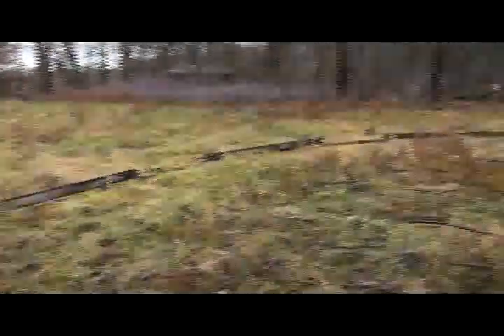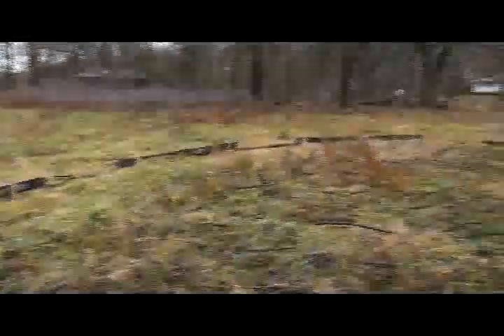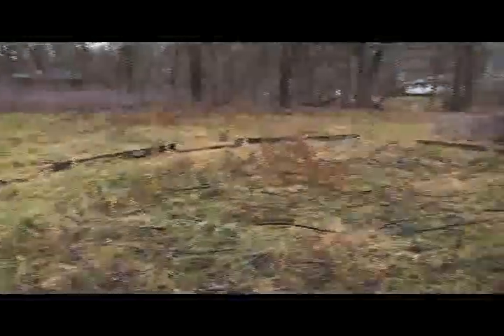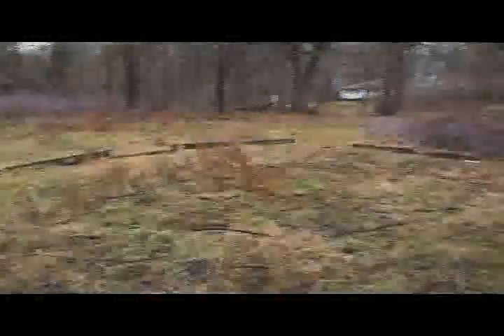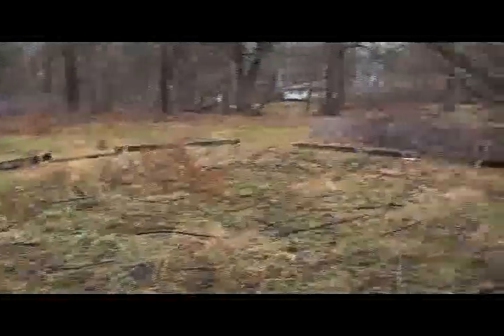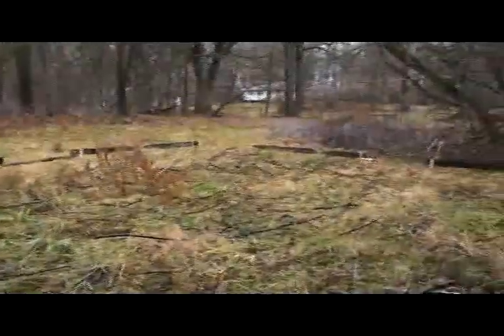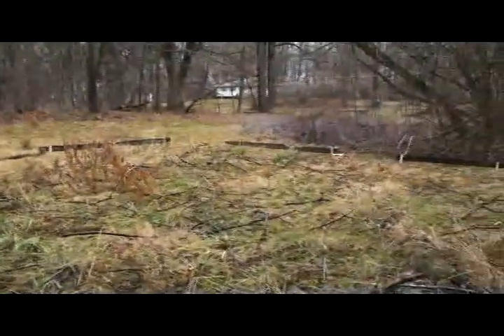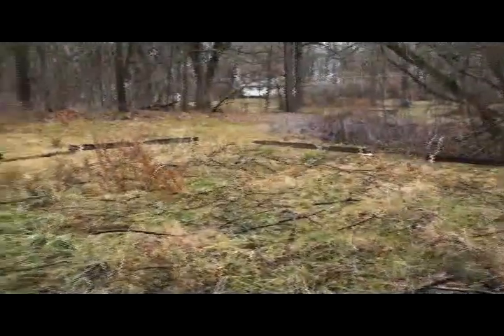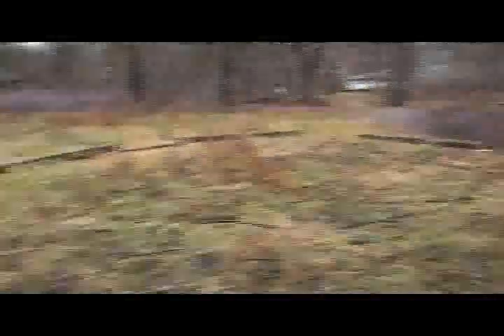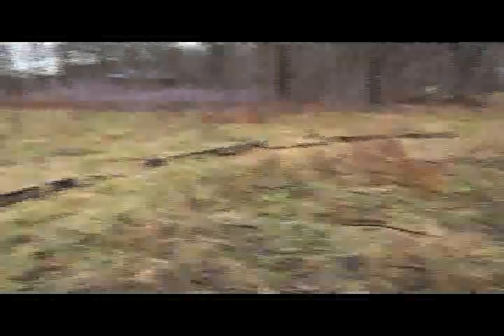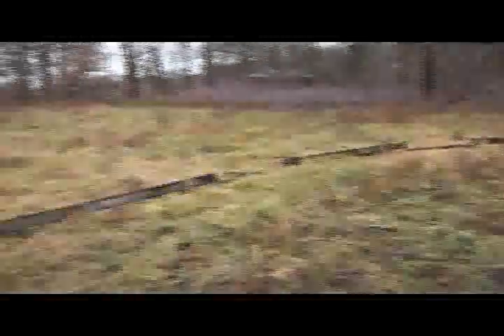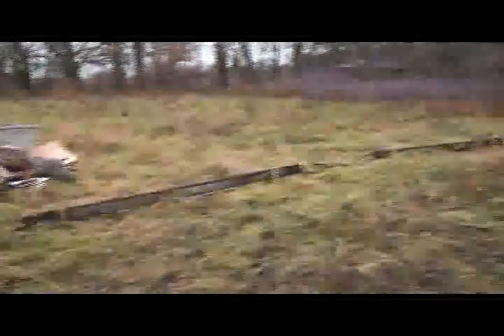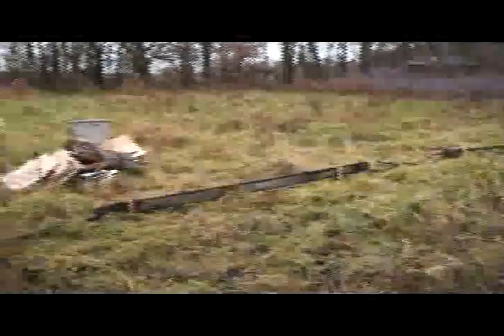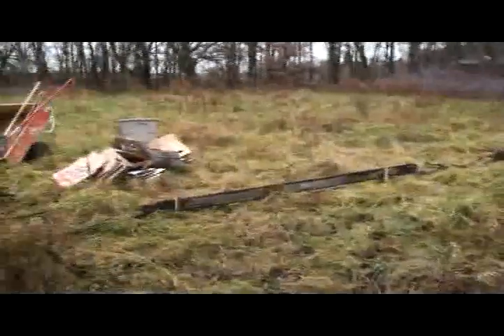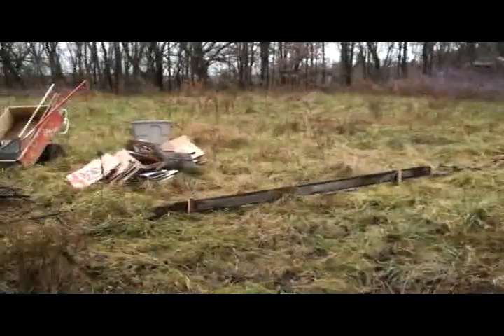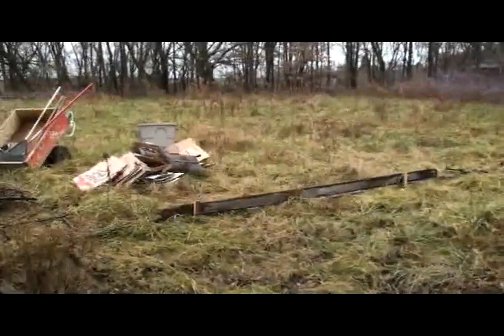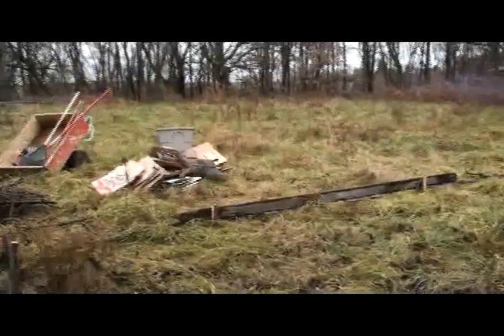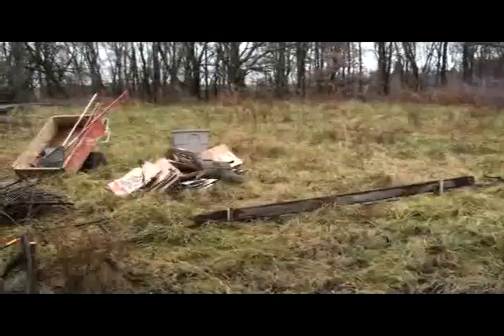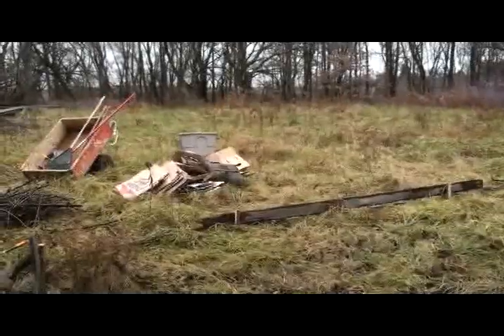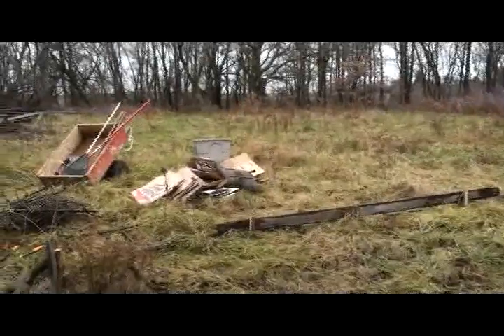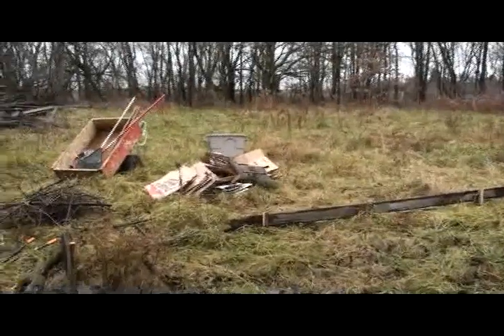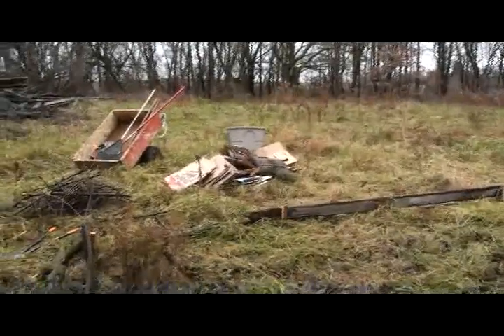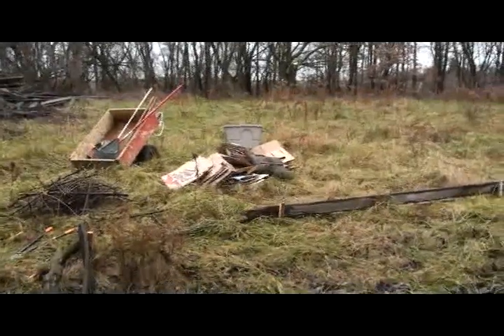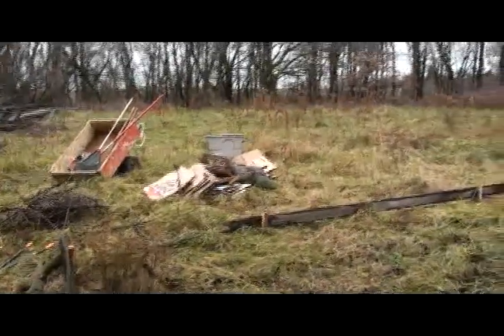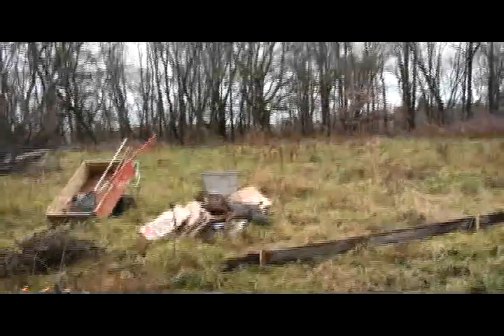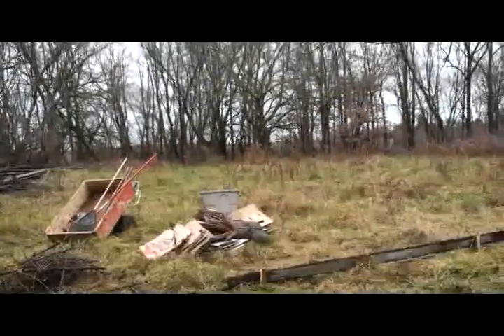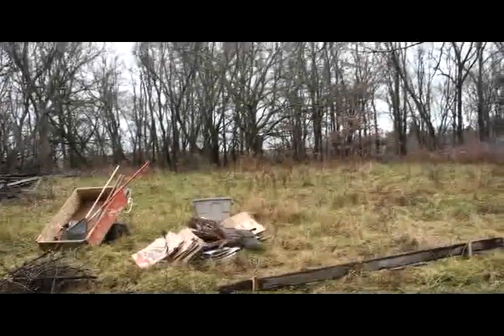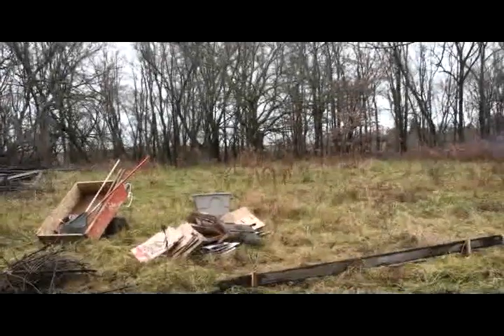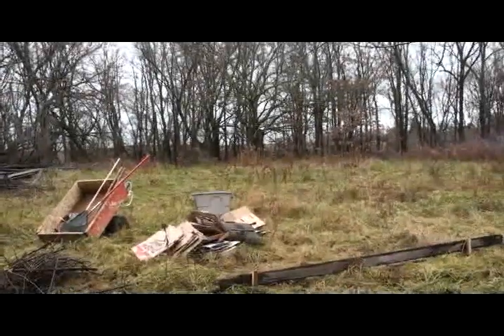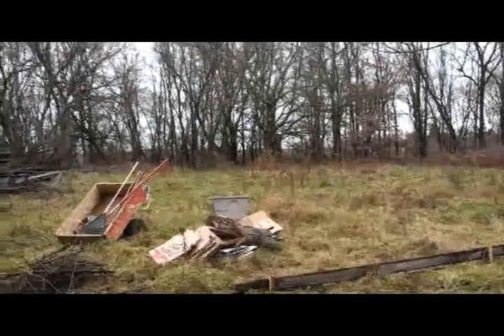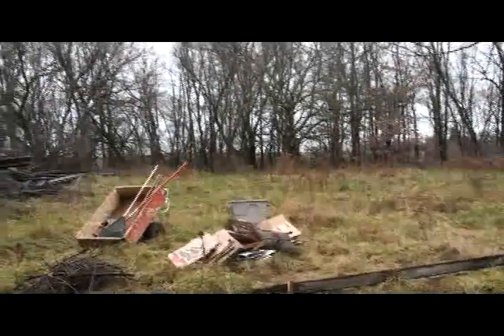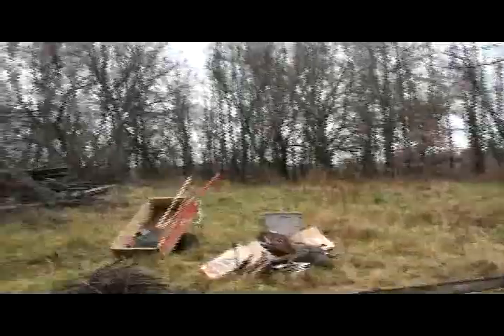Today we are going to remove some of the branches that I have laid down, trim it up a little bit, and start laying down cardboard, then covering it back up with sticks and mulch that we have over there.